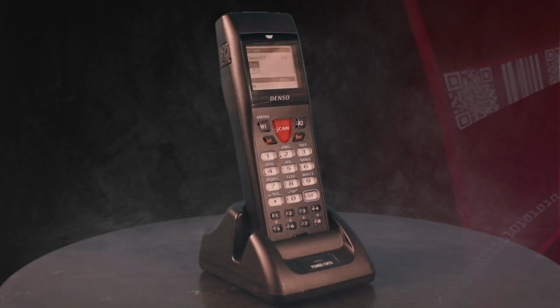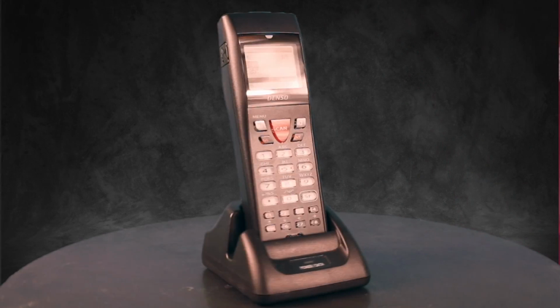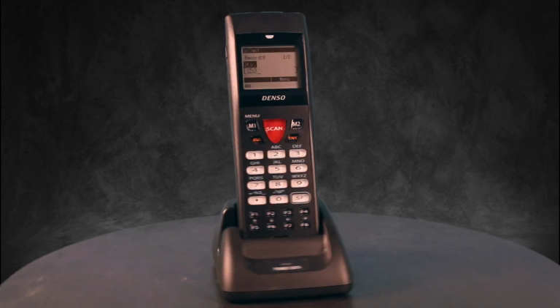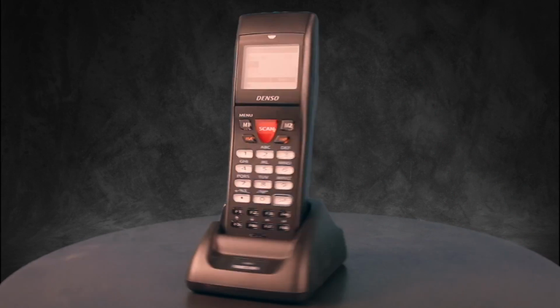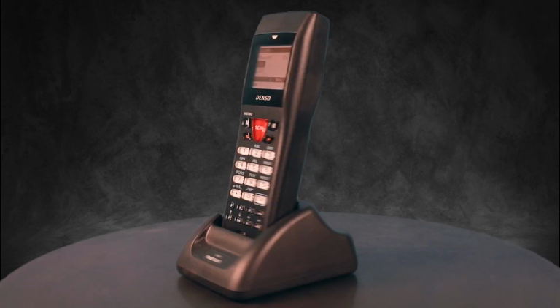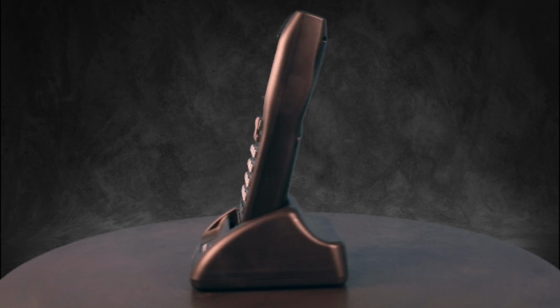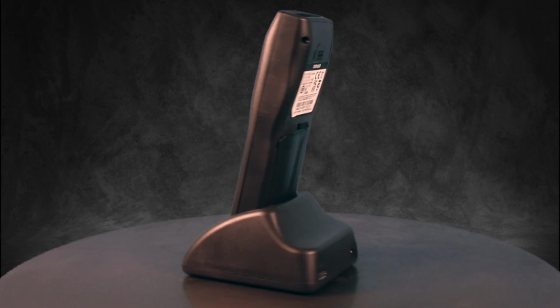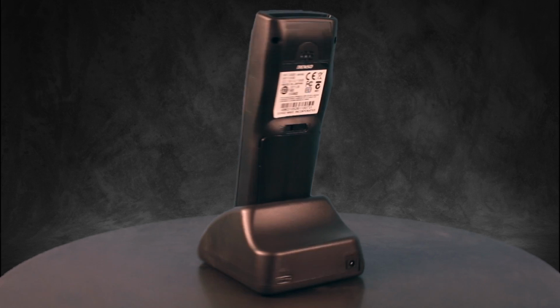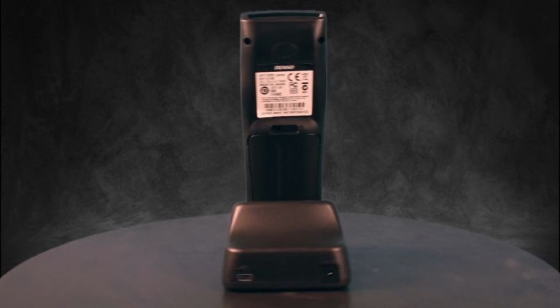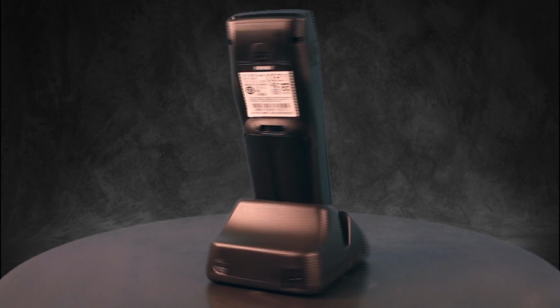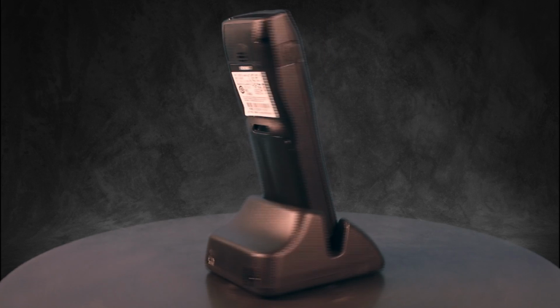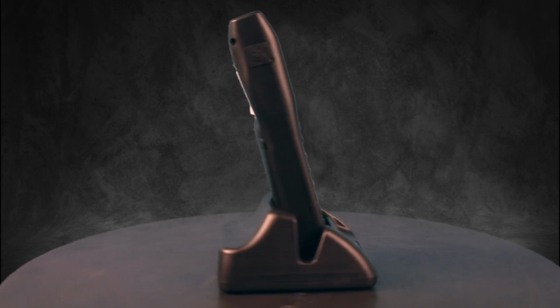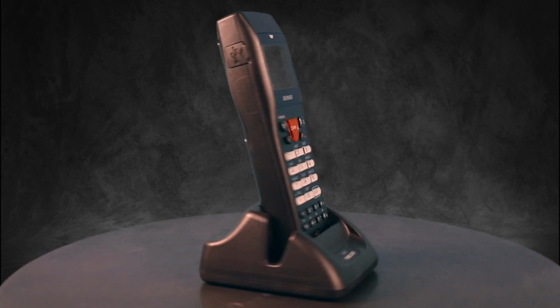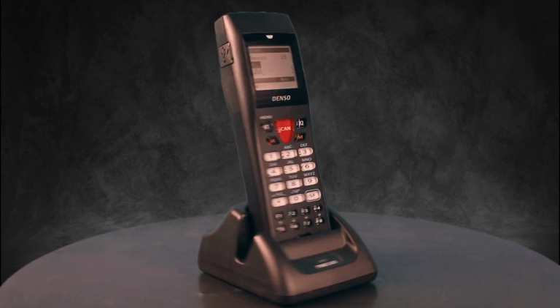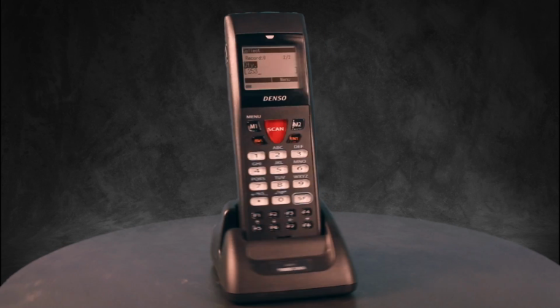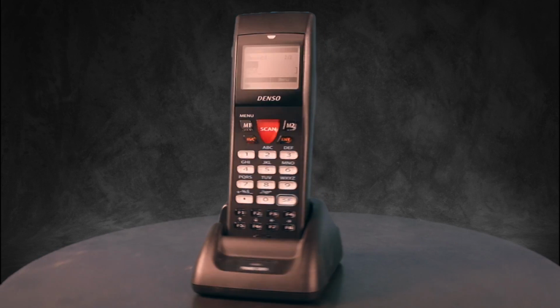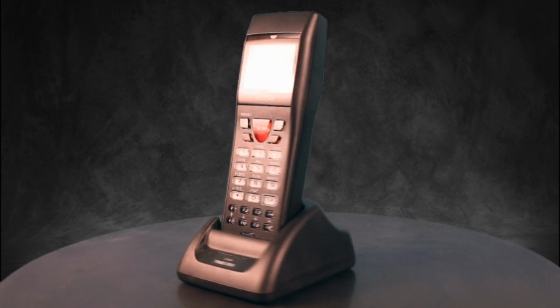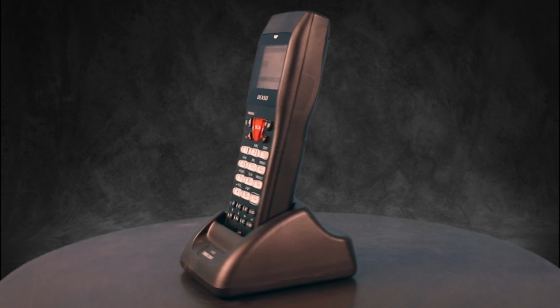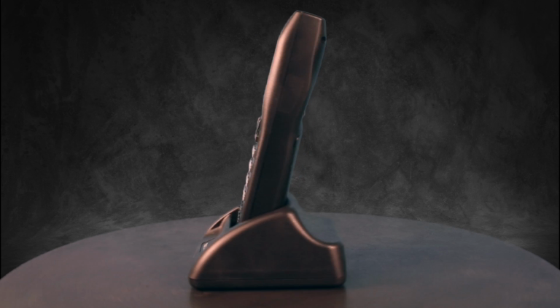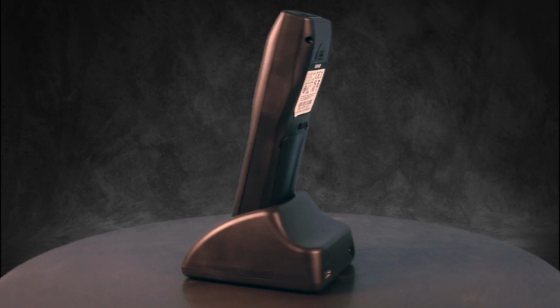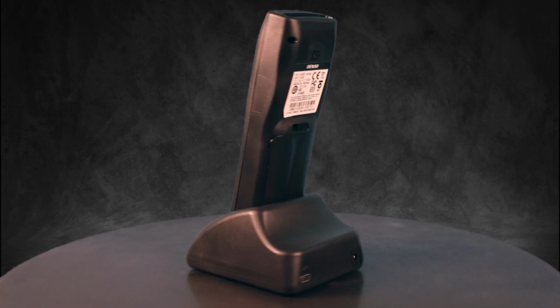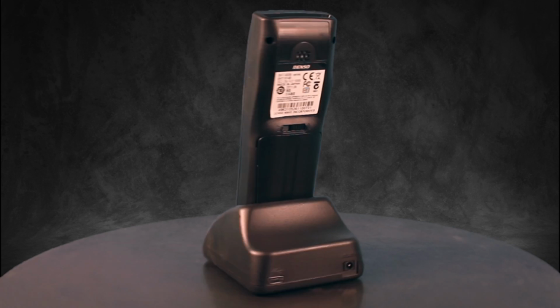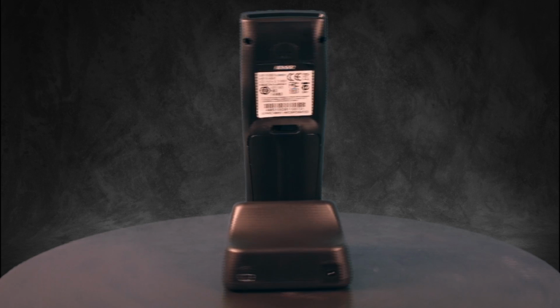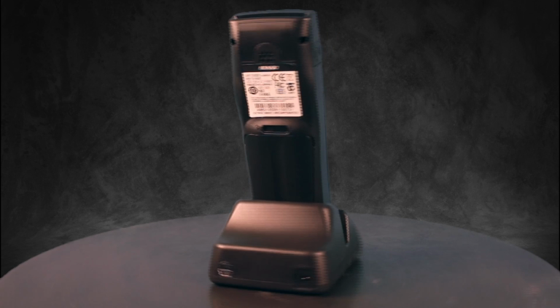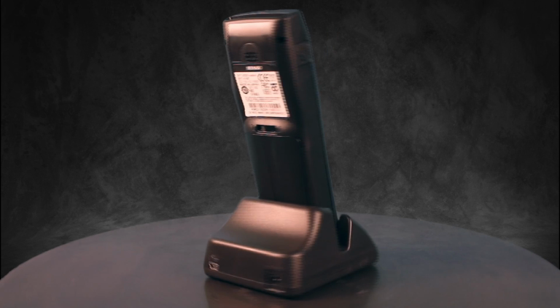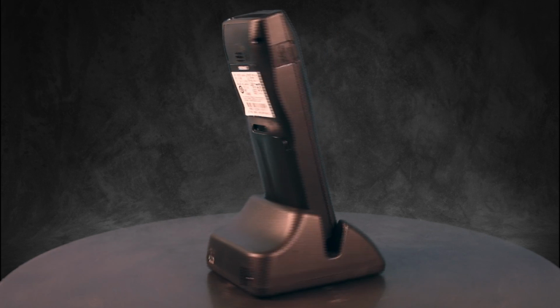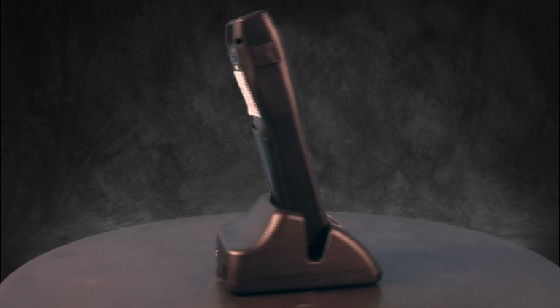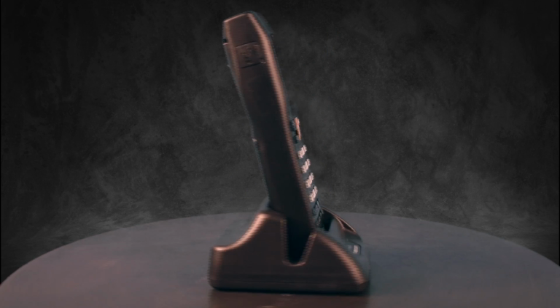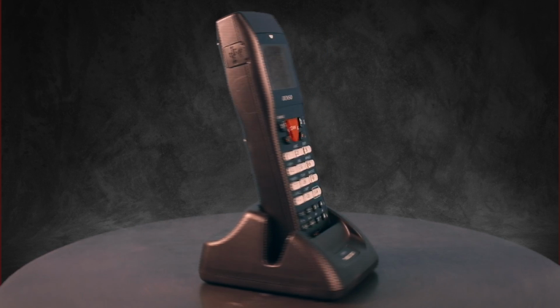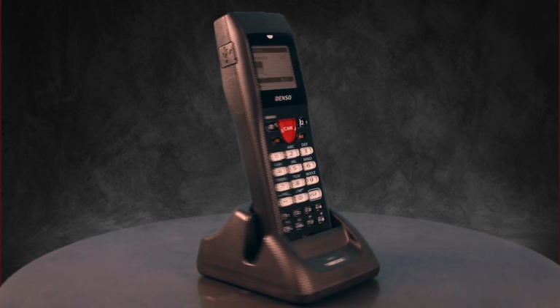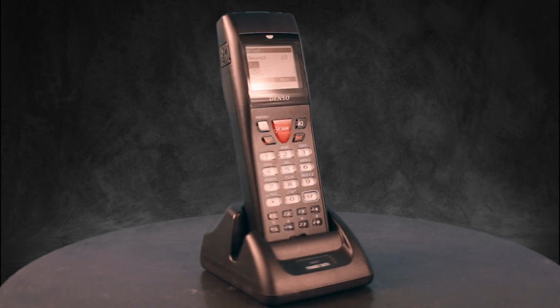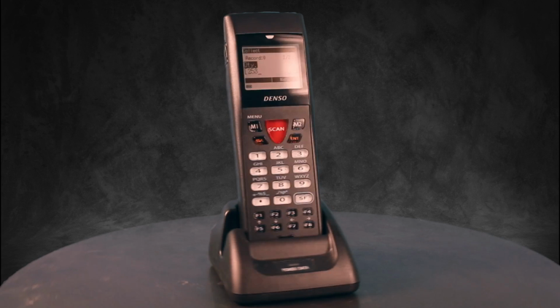The BHT900 terminals are designed to make scanning quicker and easier, increasing operator efficiency. These devices offer many advanced technology features, yet they're also very affordable.